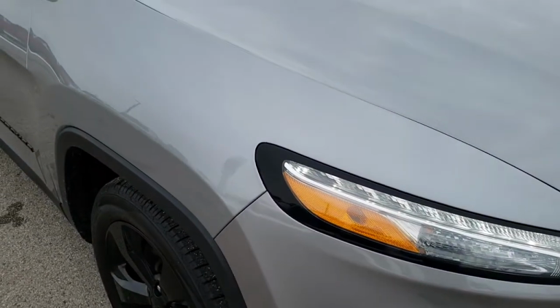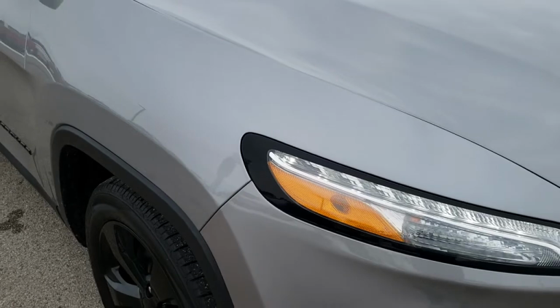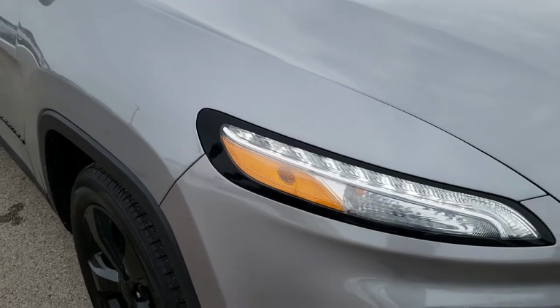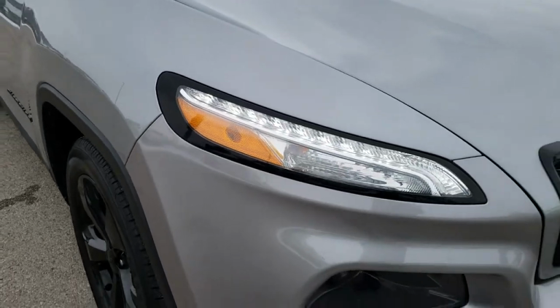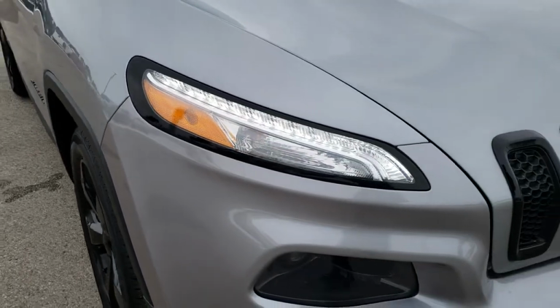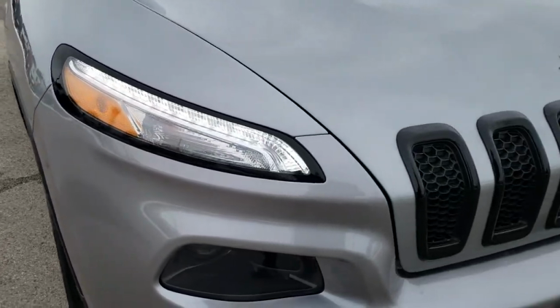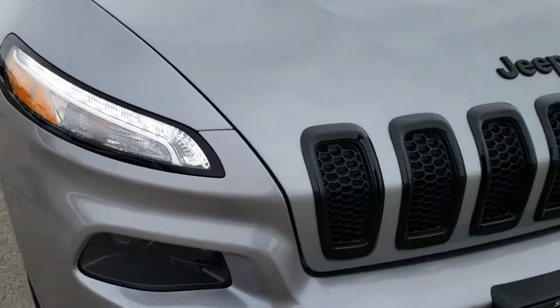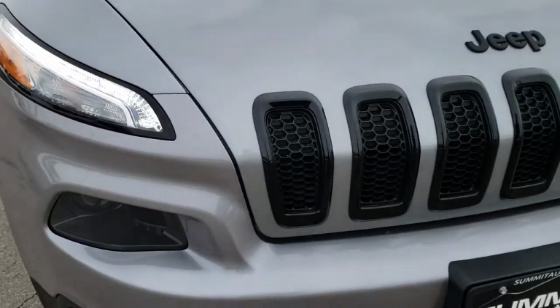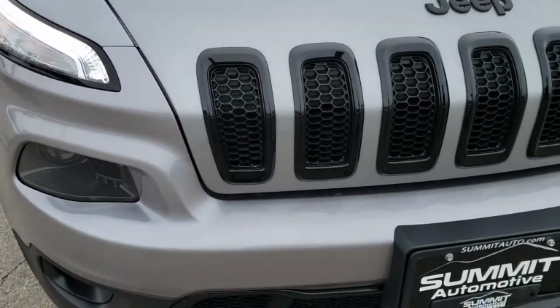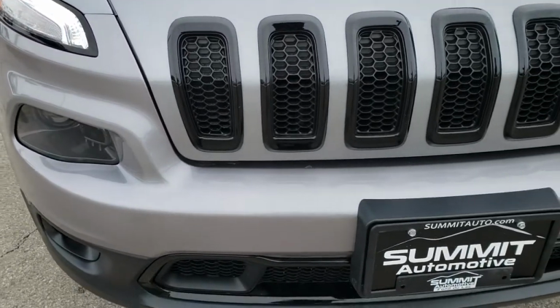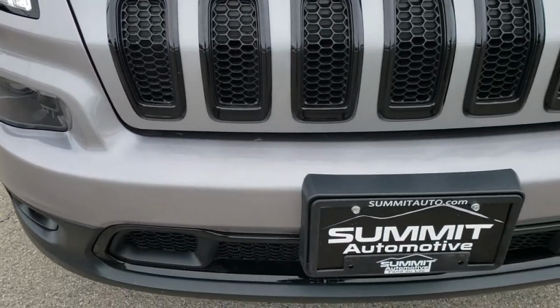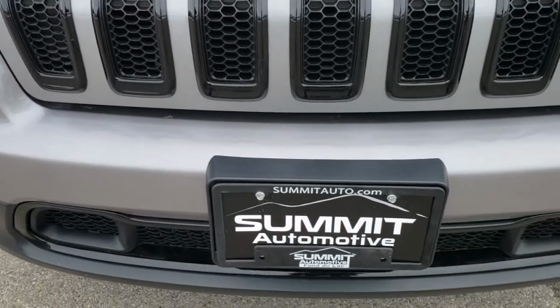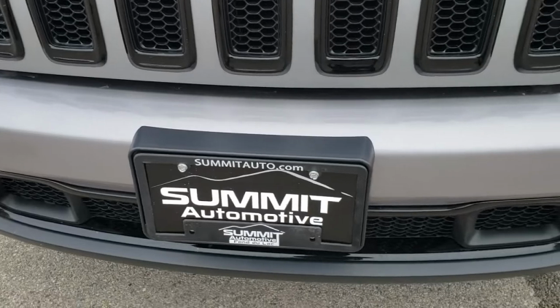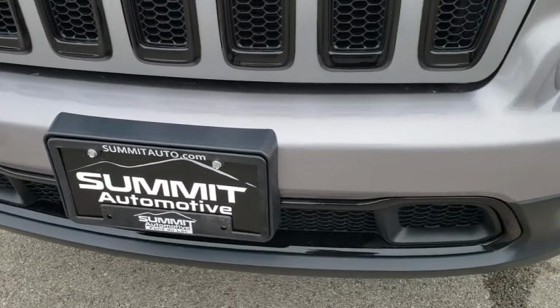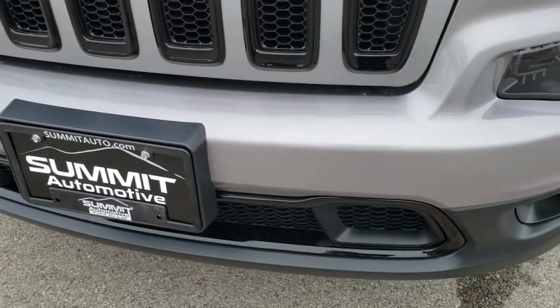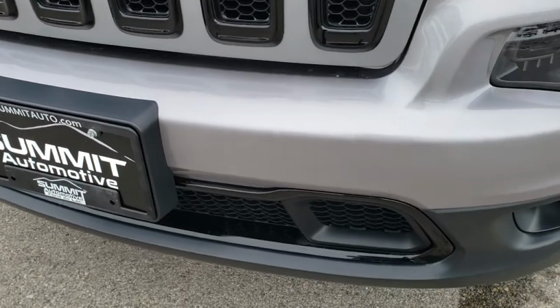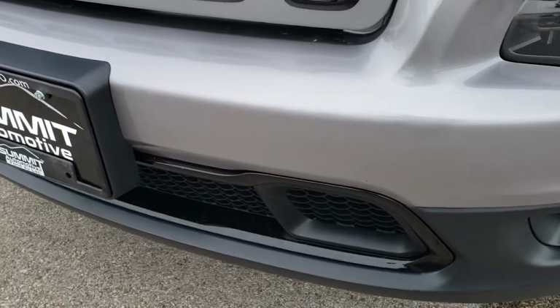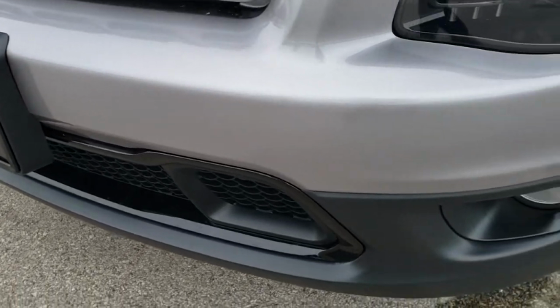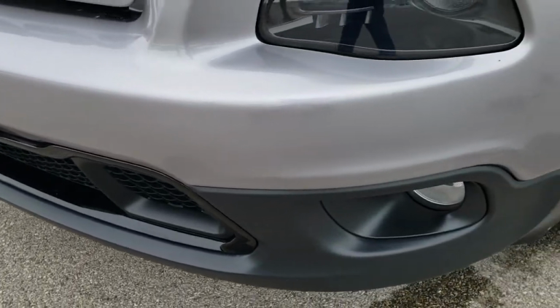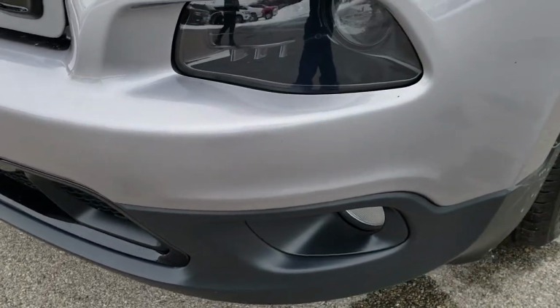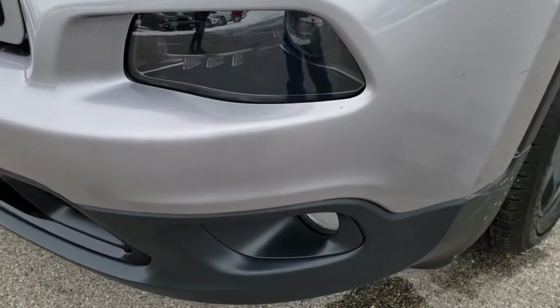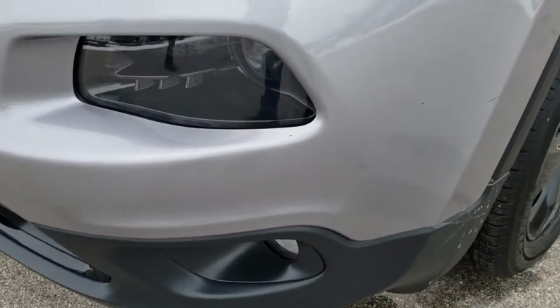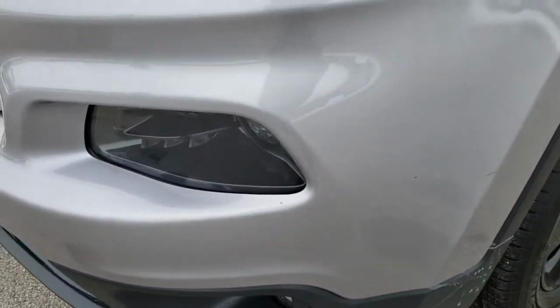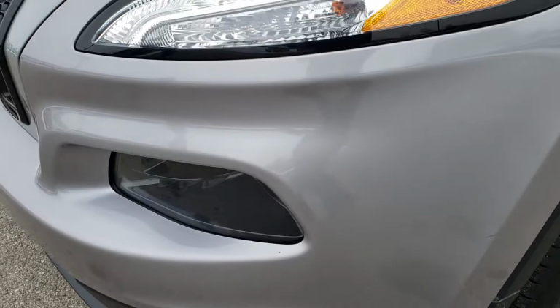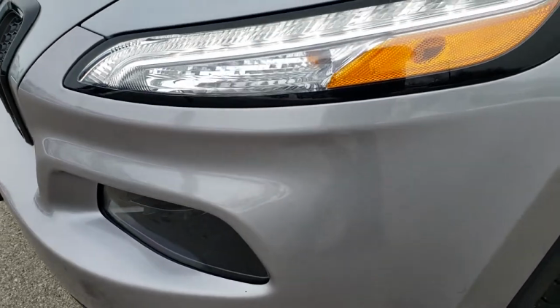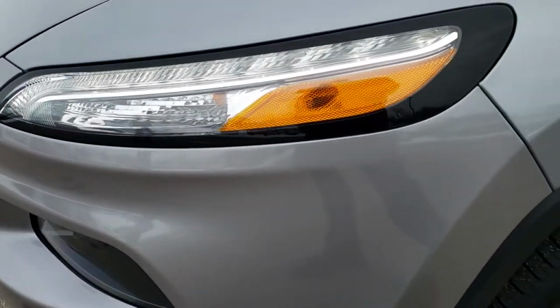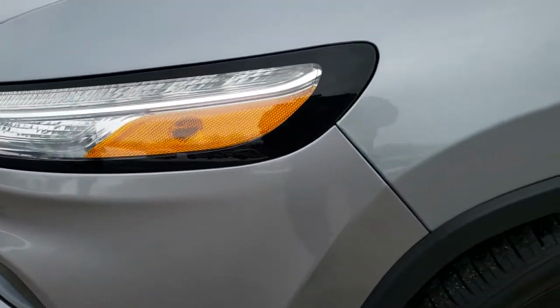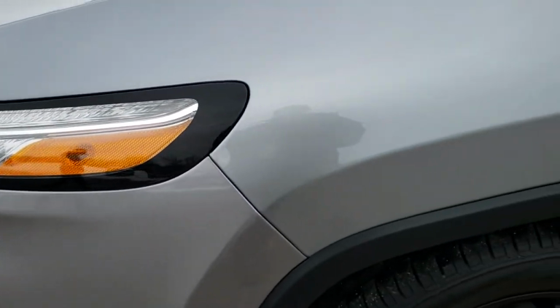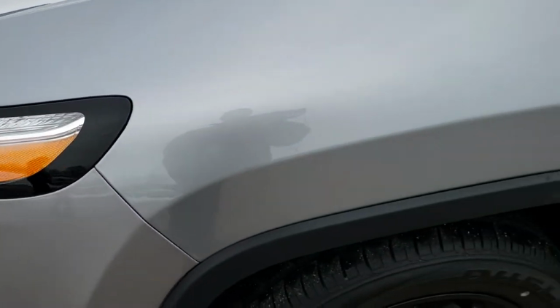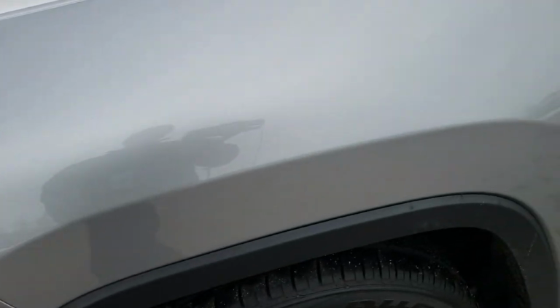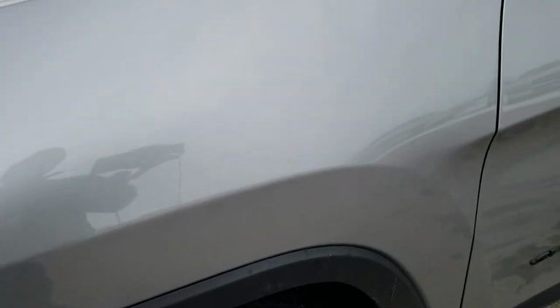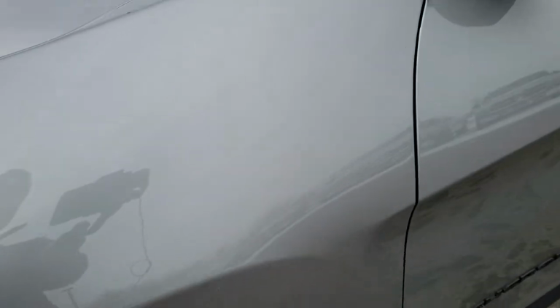We get the blacked-out grille and the blacked-out wheels with the Altitude package and the trim piece there. It has factory fog lights, projector lamp headlamps, and LED running lights. Billet Silver is the color.